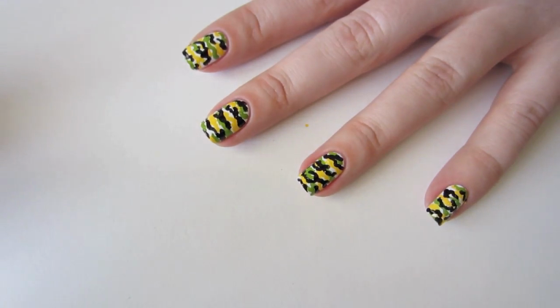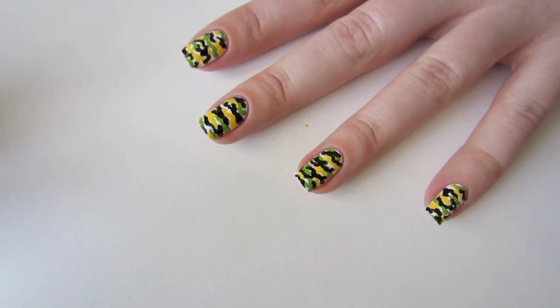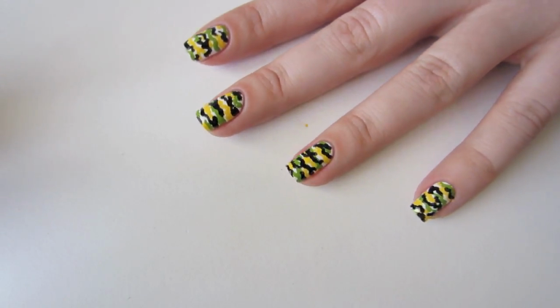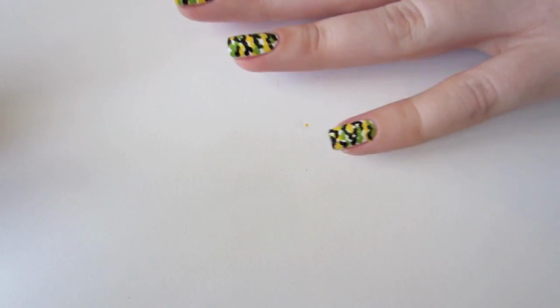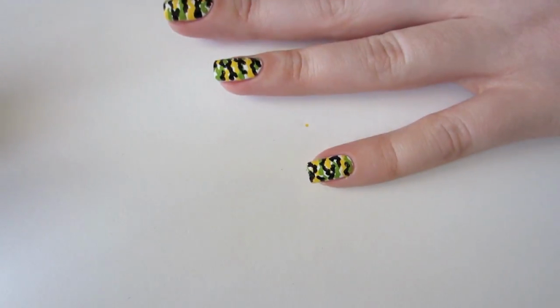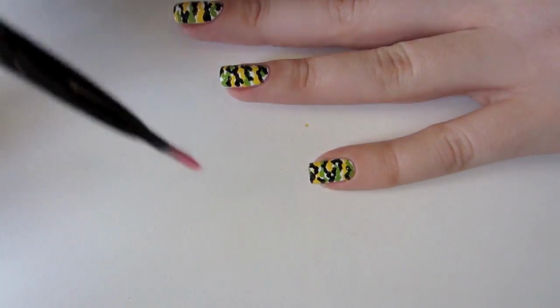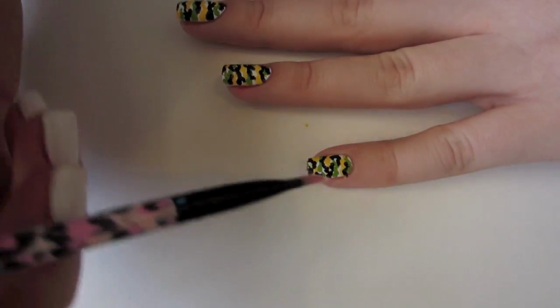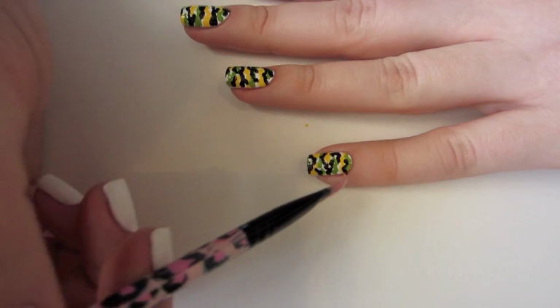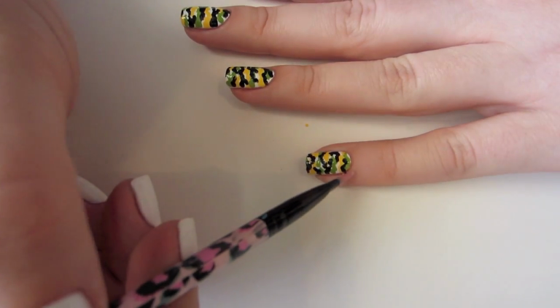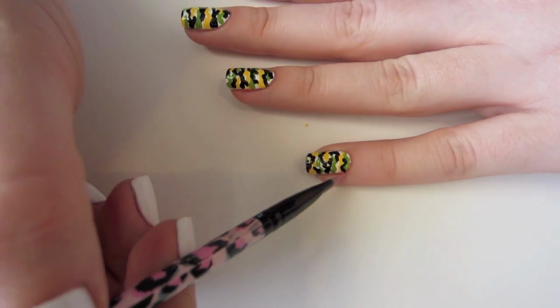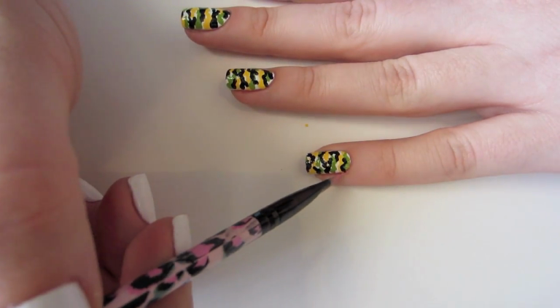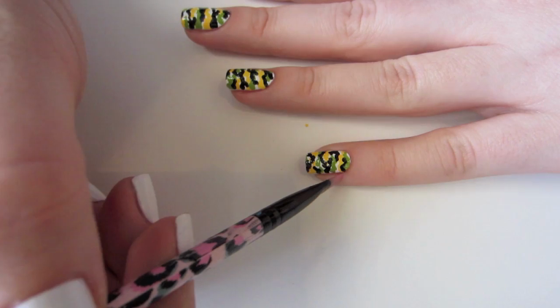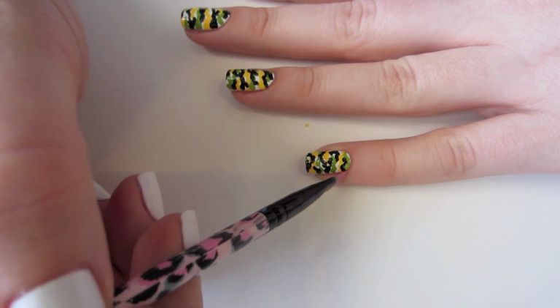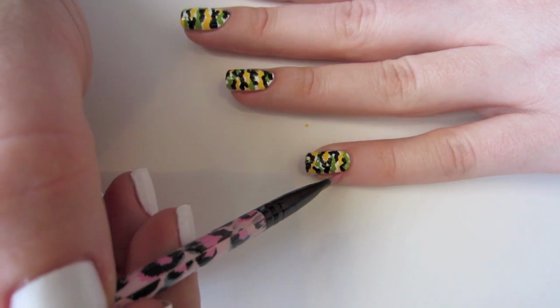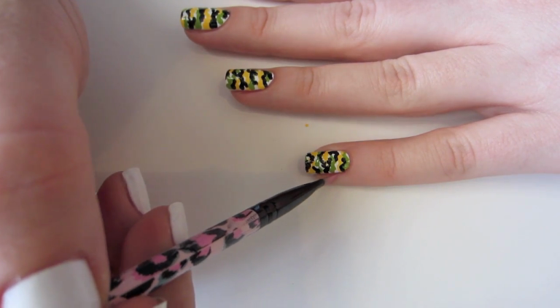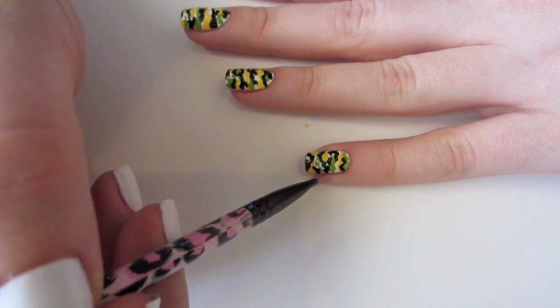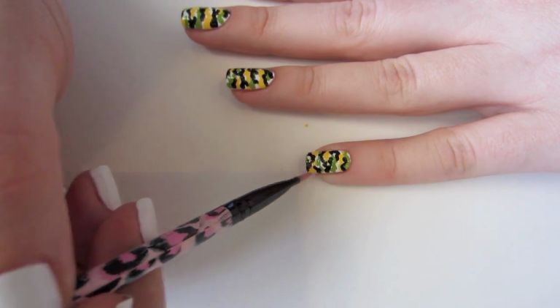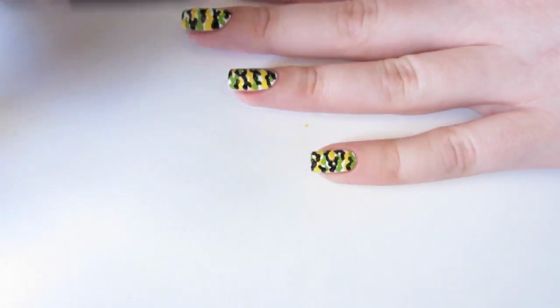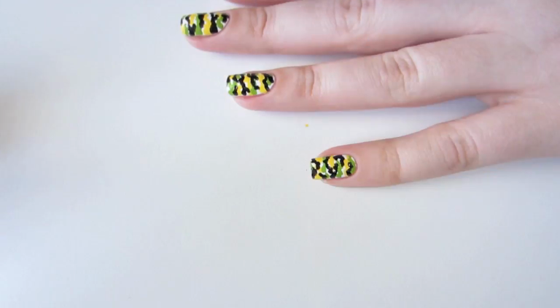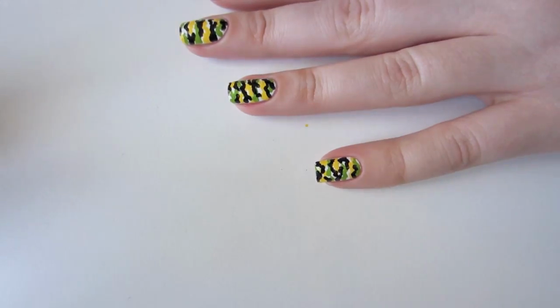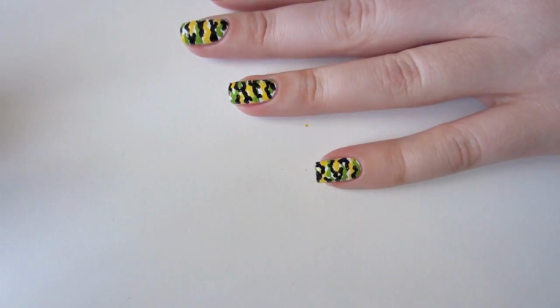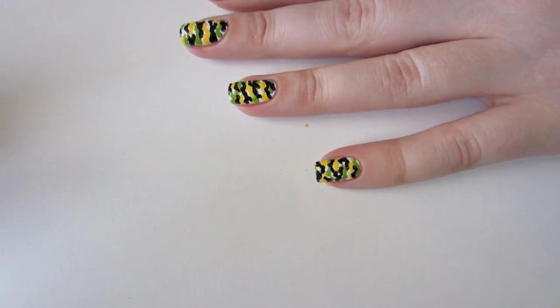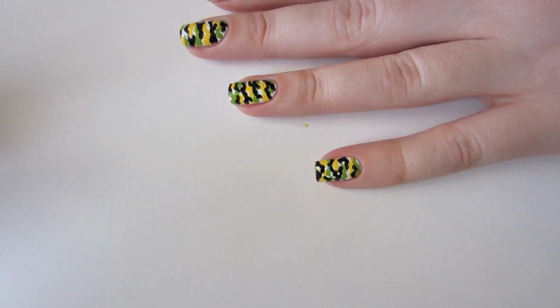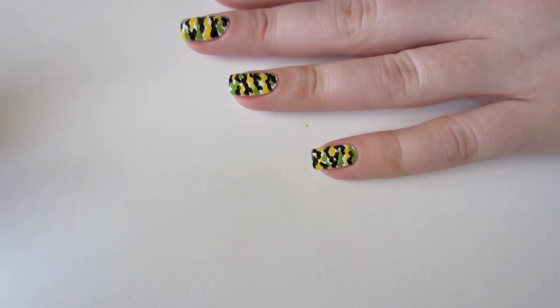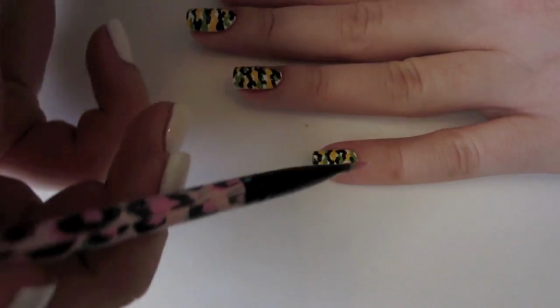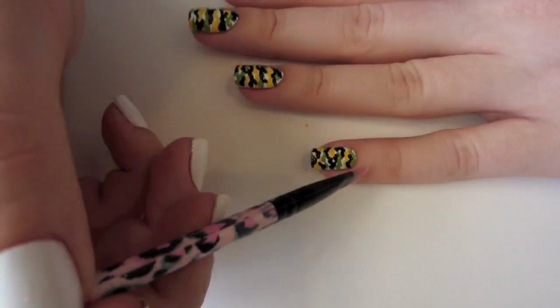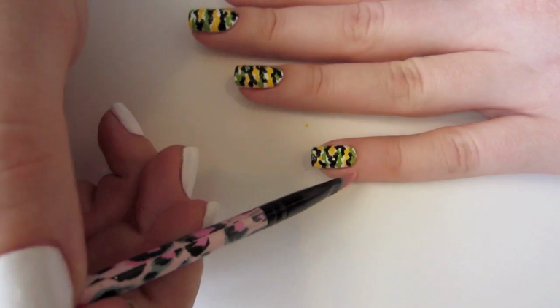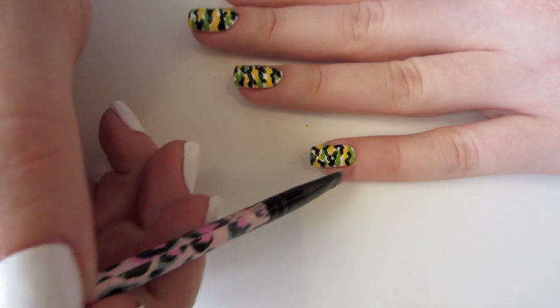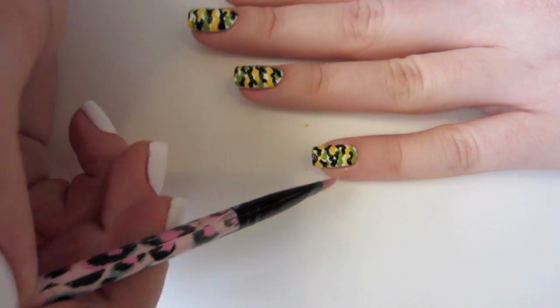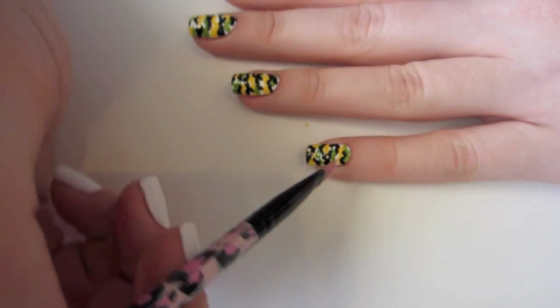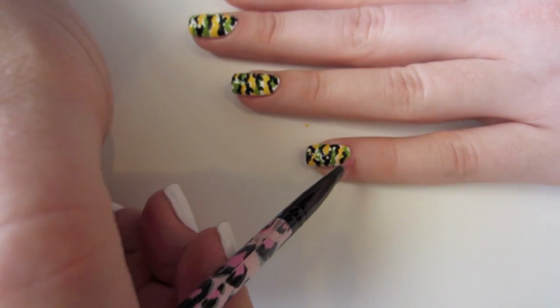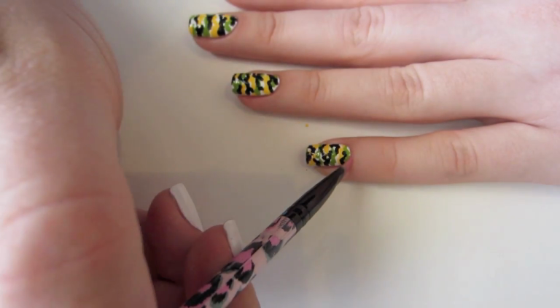The final steps are clean up and top coat. Use an angled eyeliner brush or other makeup brush dipped in remover to clean up any stray bits of polish on the nail. Finish with top coat to protect and seal in your design.